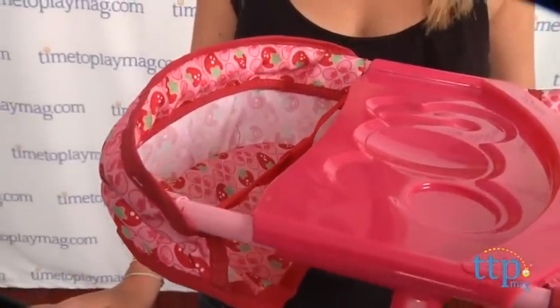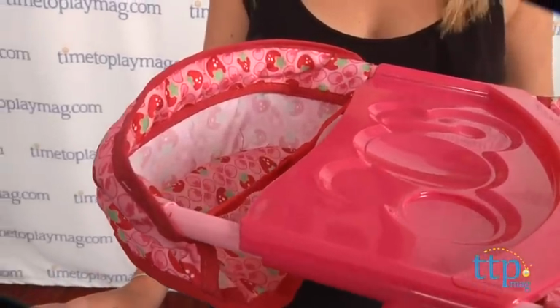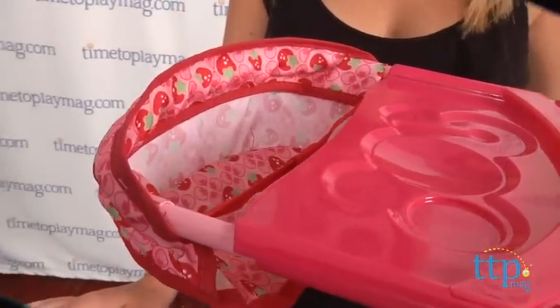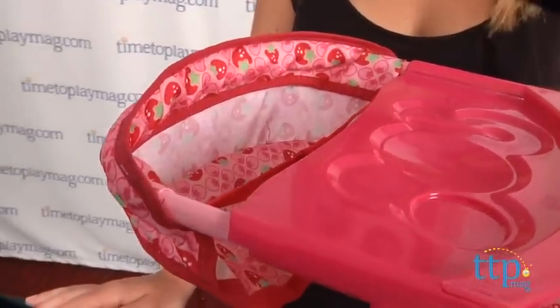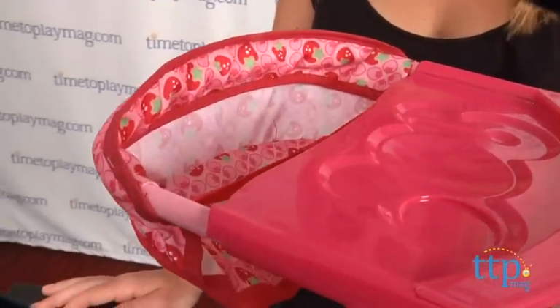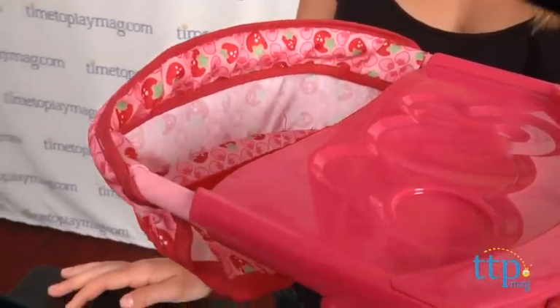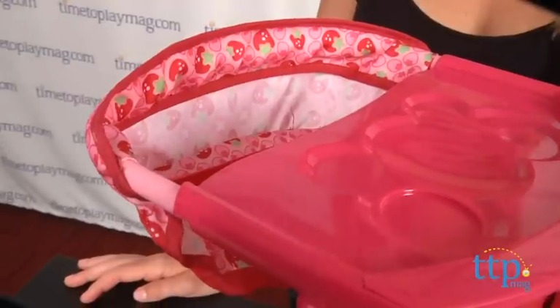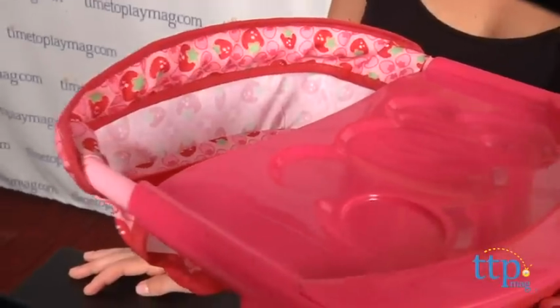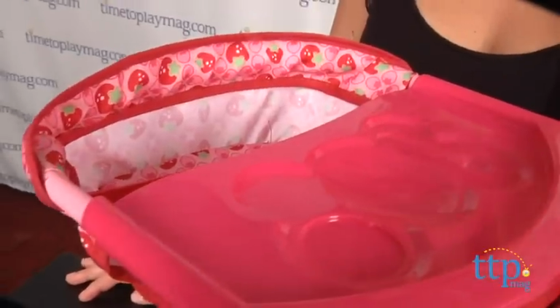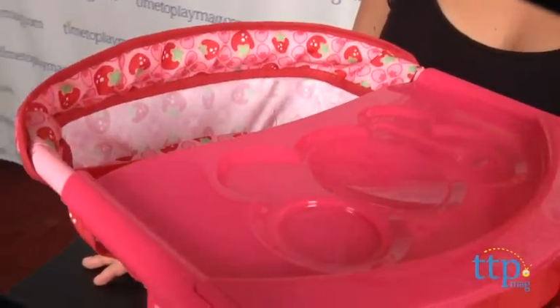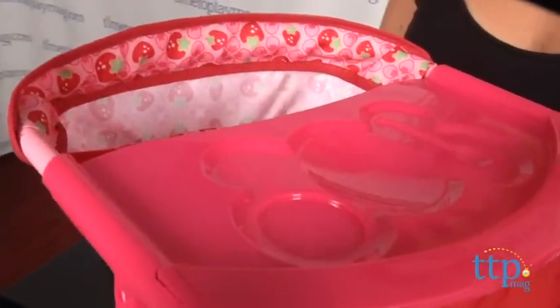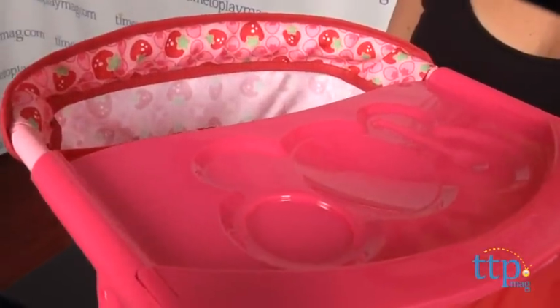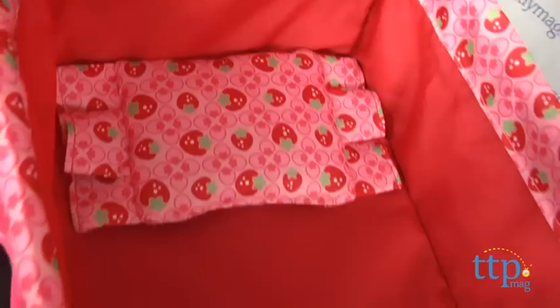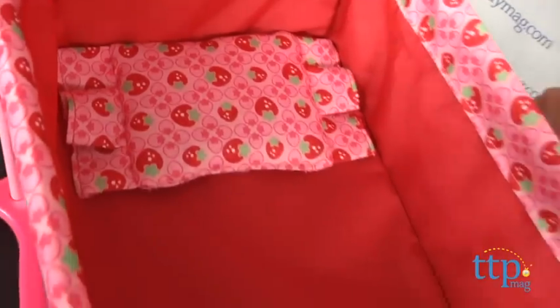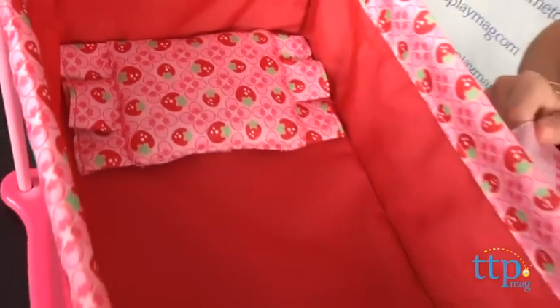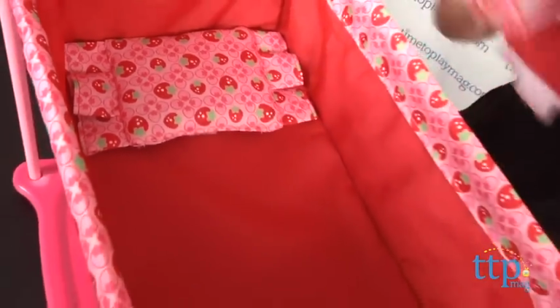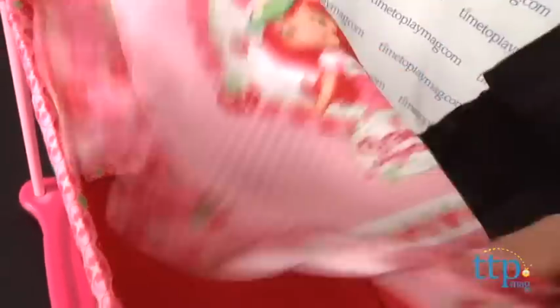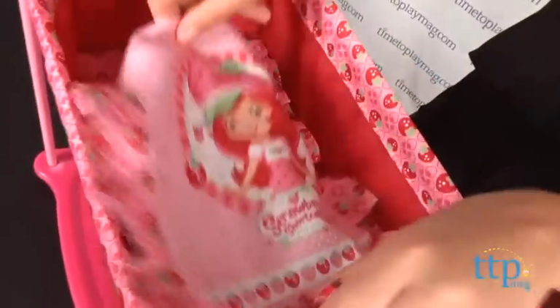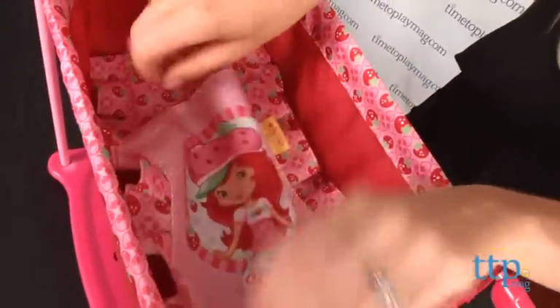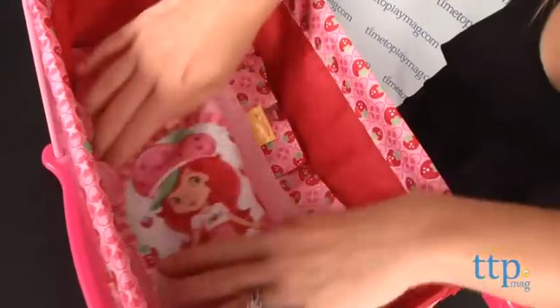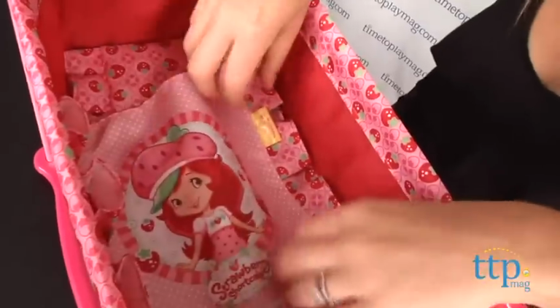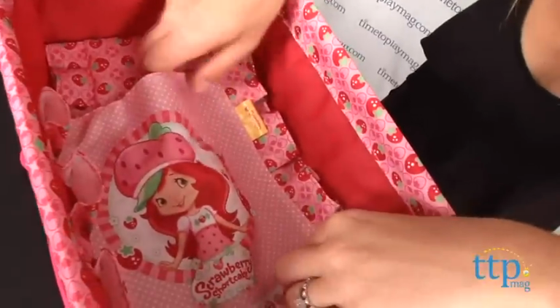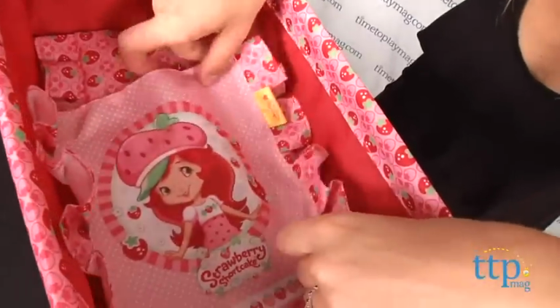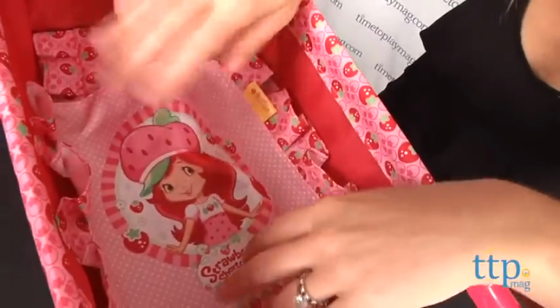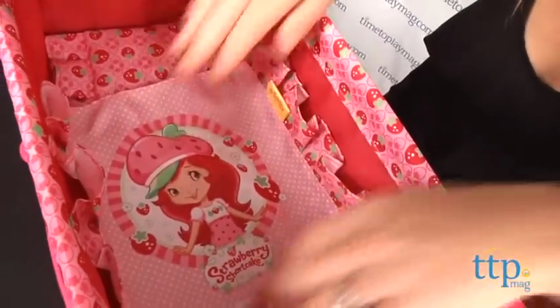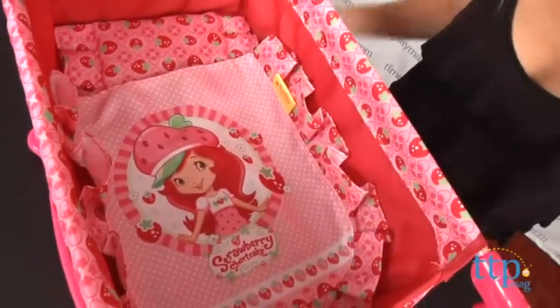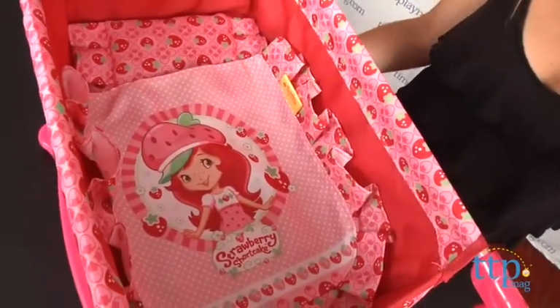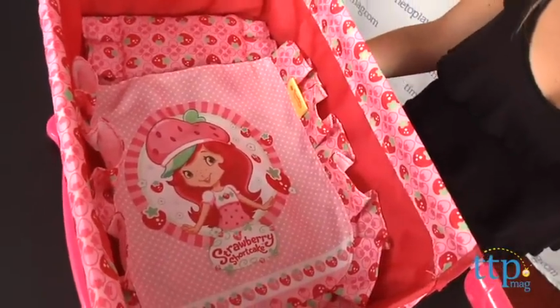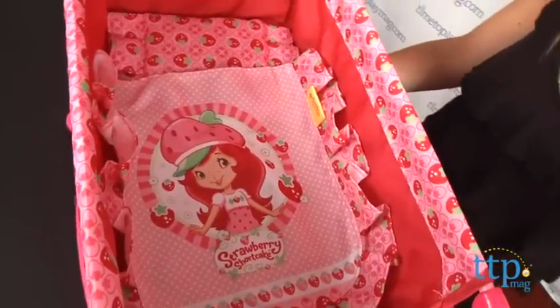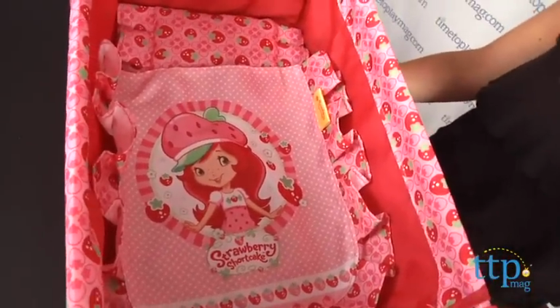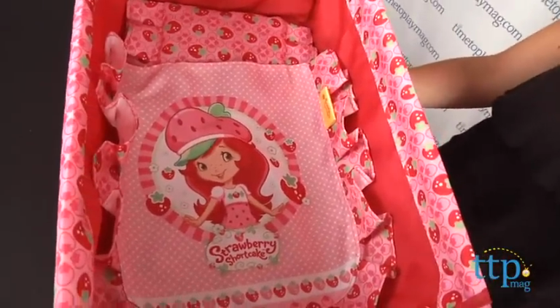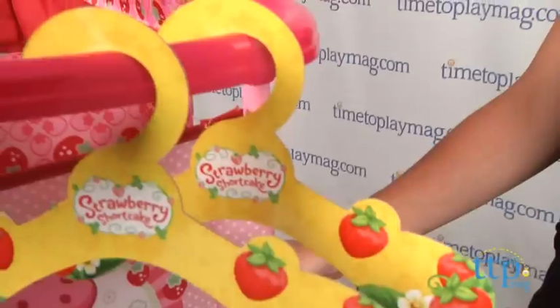There's a high chair seat and food tray for their doll's meal time, and a bed with a matching Strawberry Shortcake blanket and pillow for bedtime. There's also a rod with two little cardboard hangers for hanging their baby's clothes, and a shelf for extra storage.